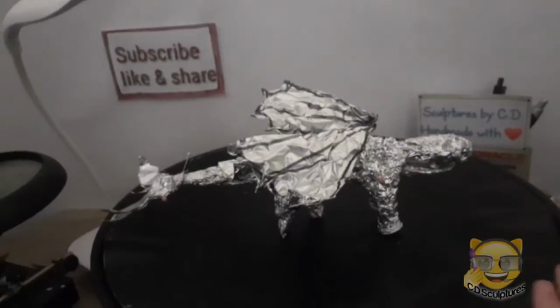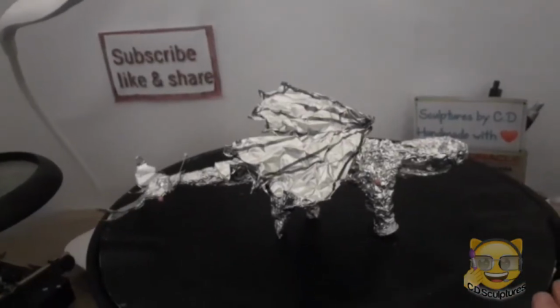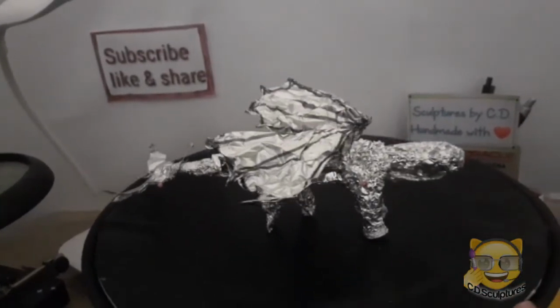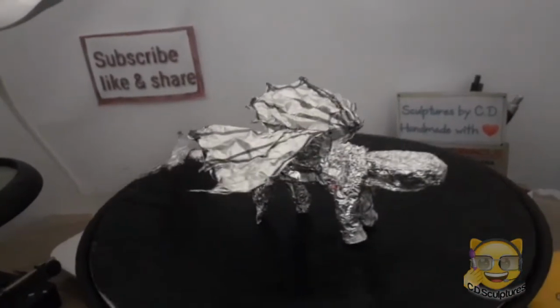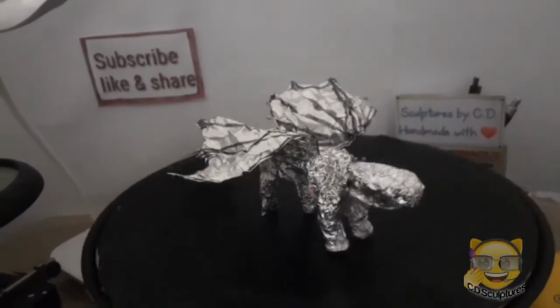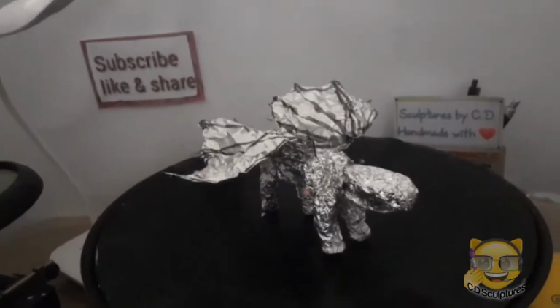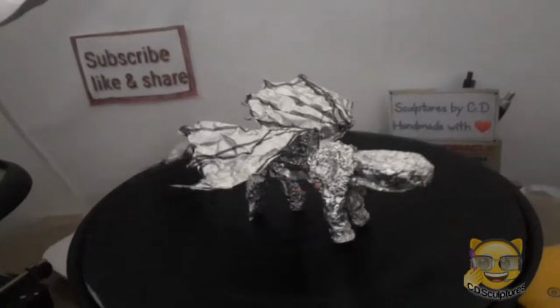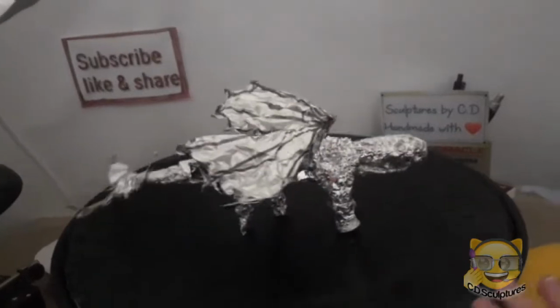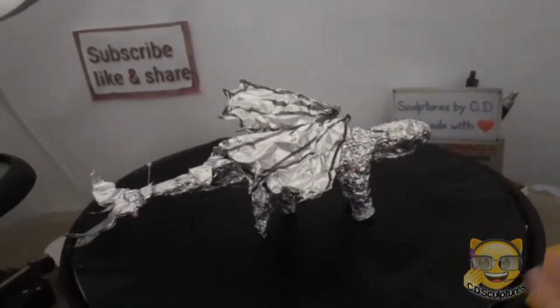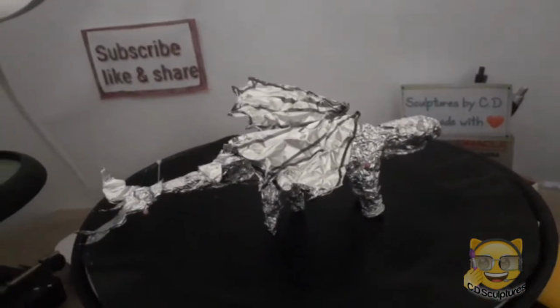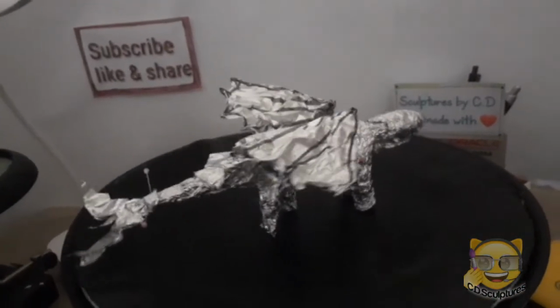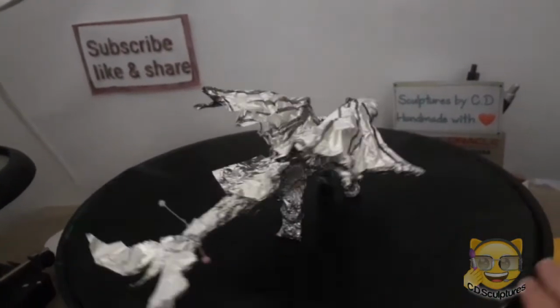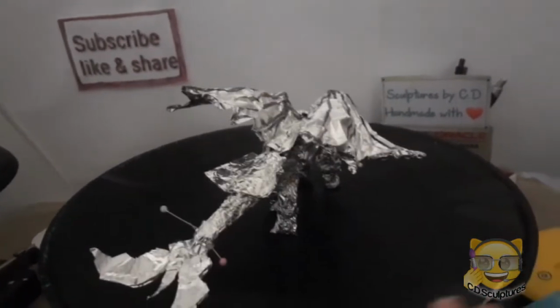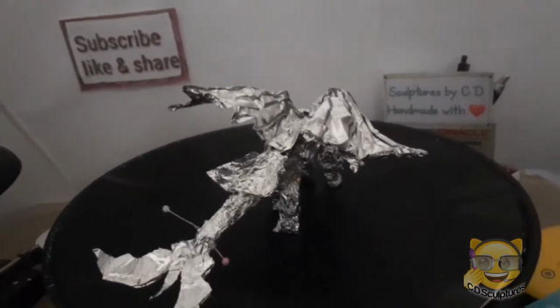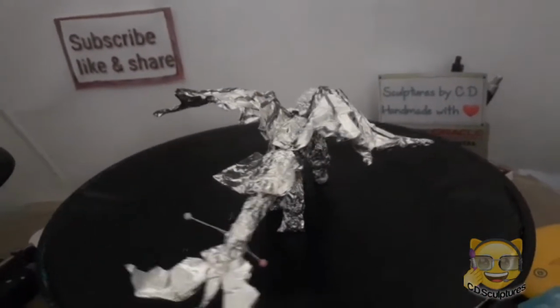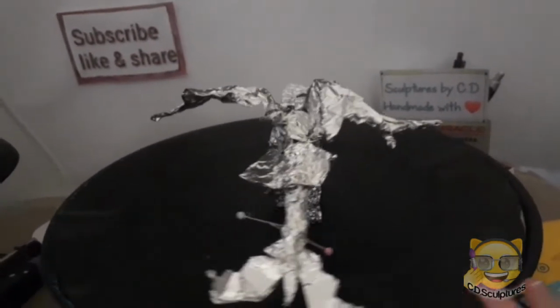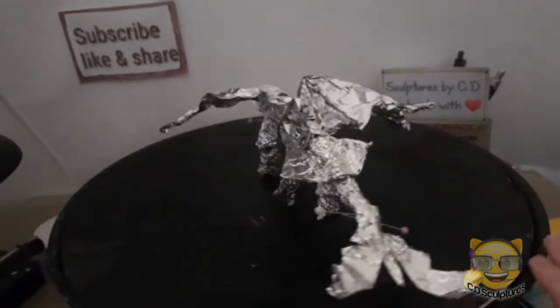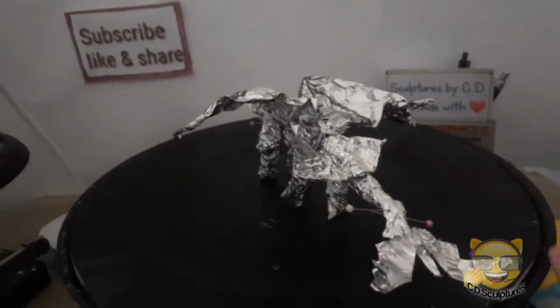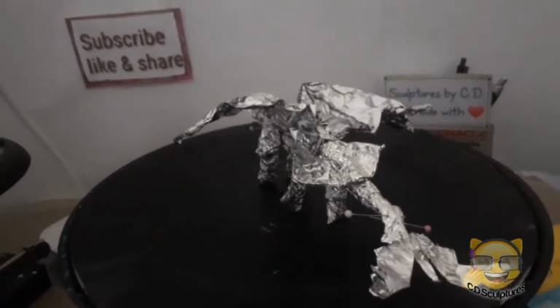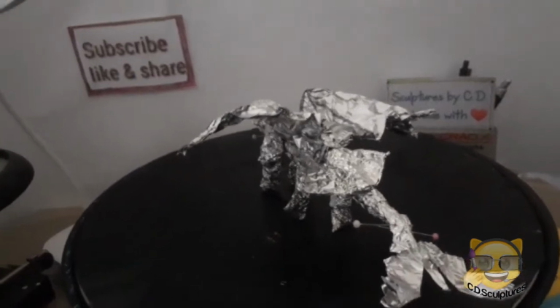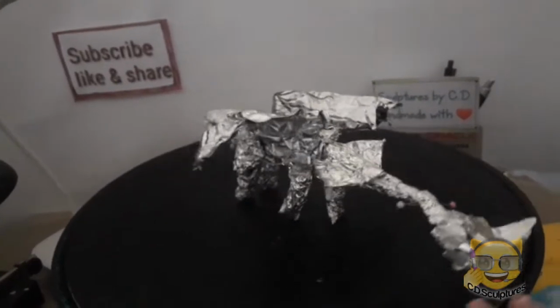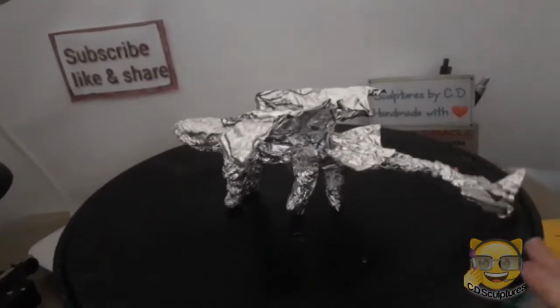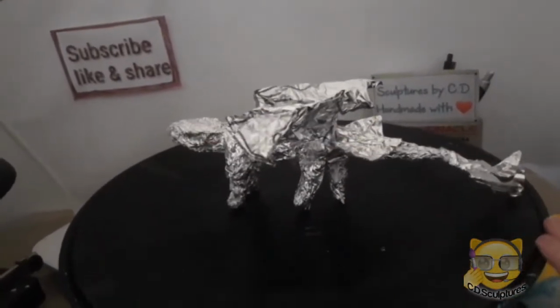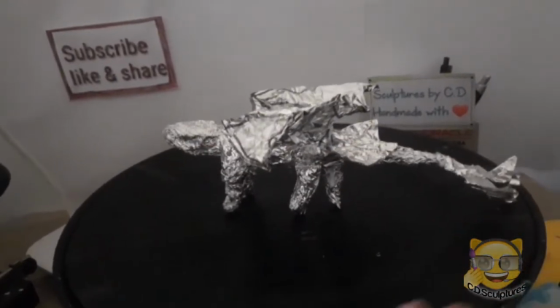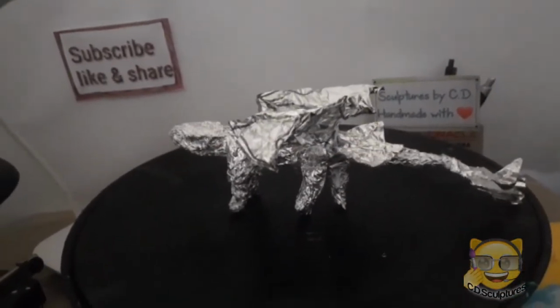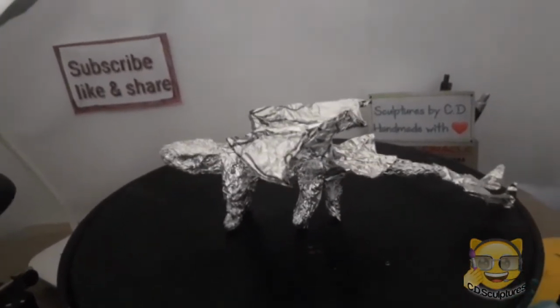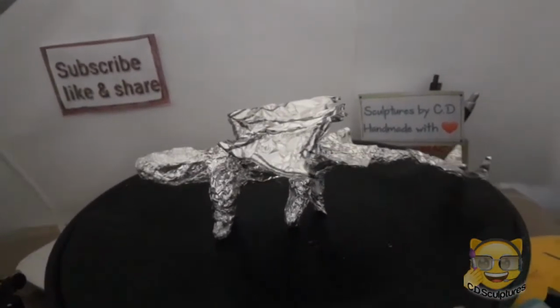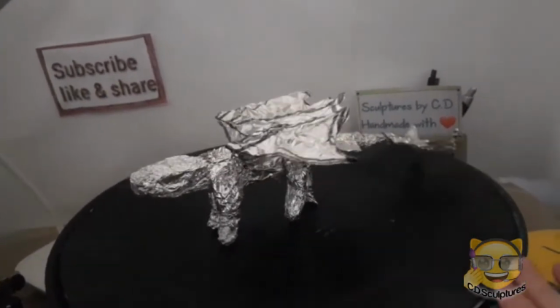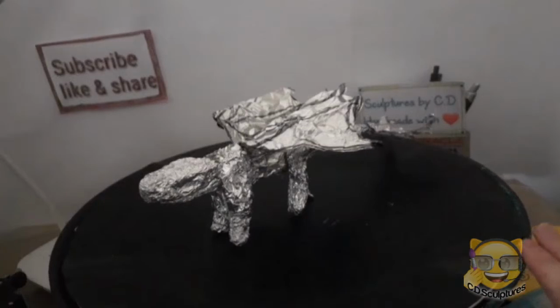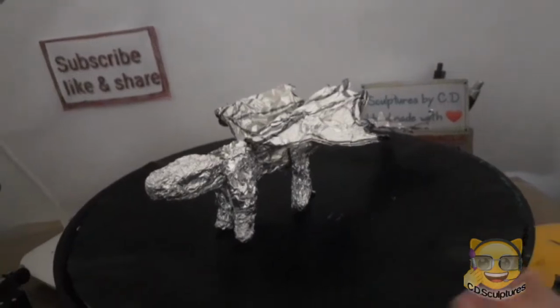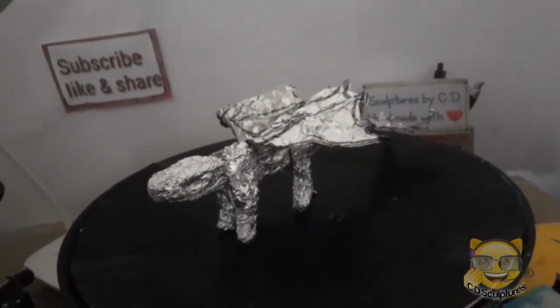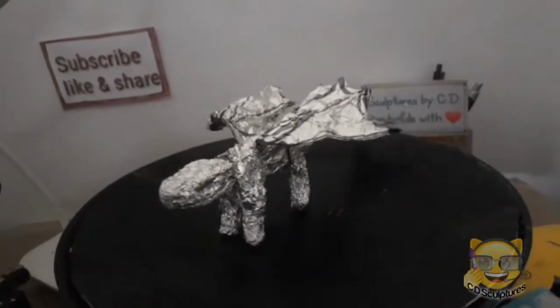I've added more to the armature and now he's standing because I've glued his legs on. You have to wait until that dries before I can start with the clay.